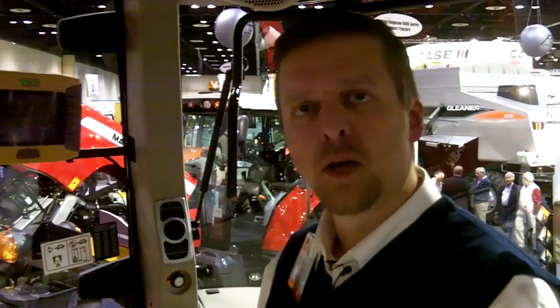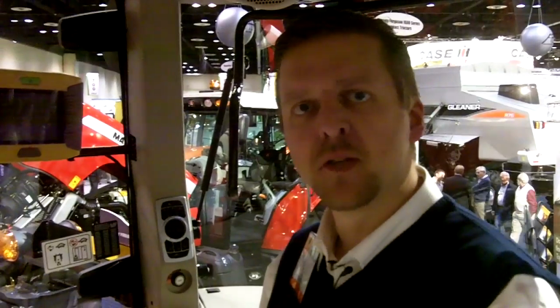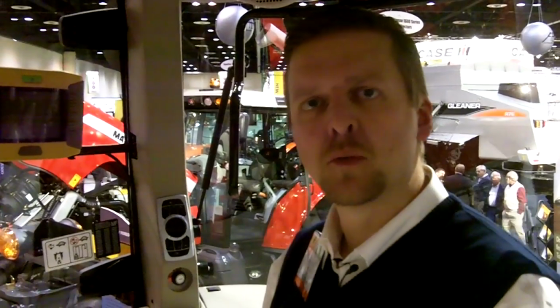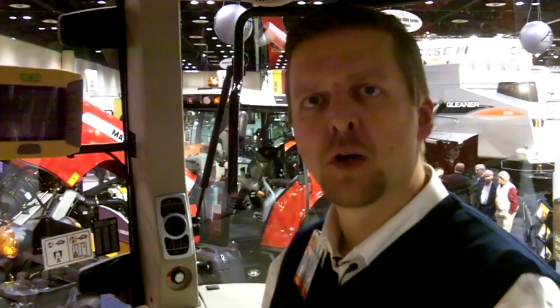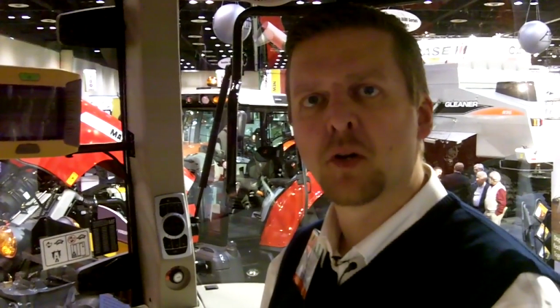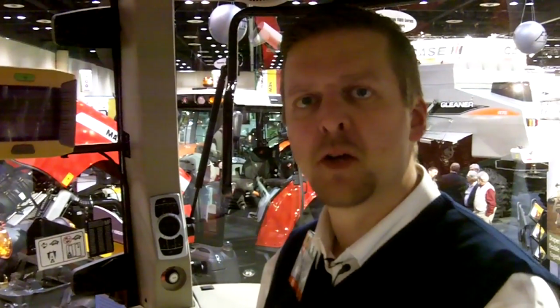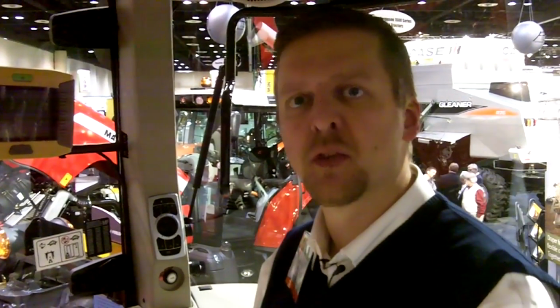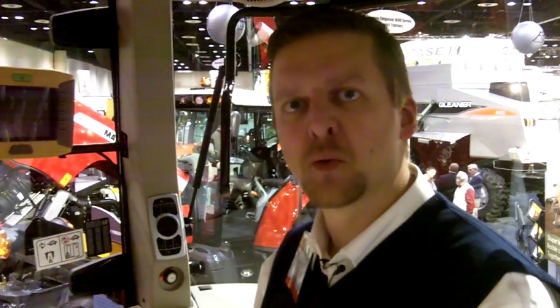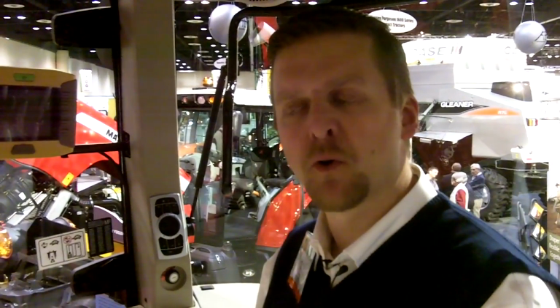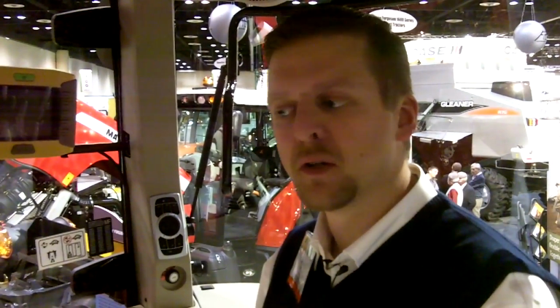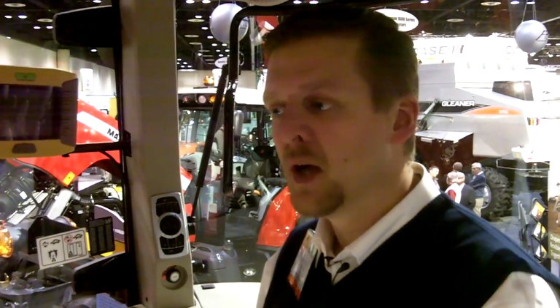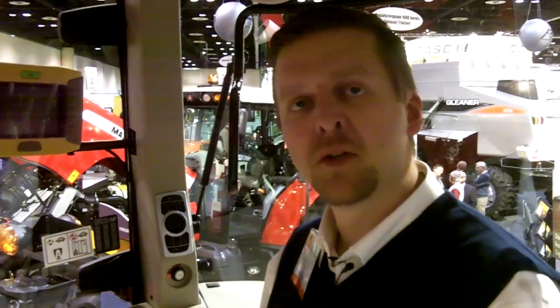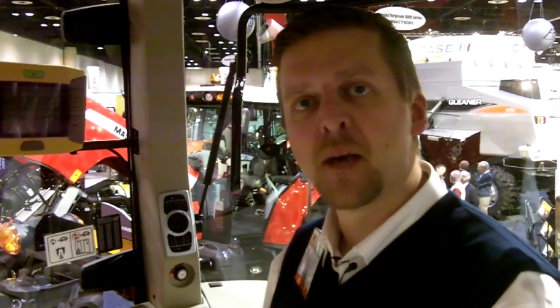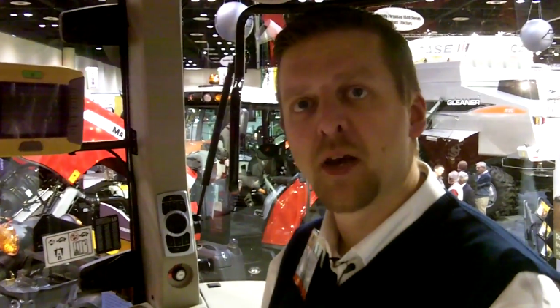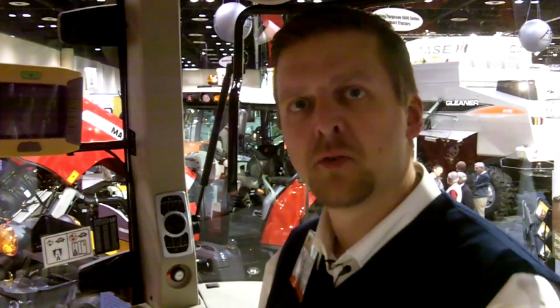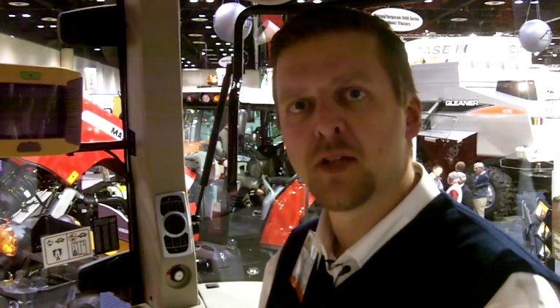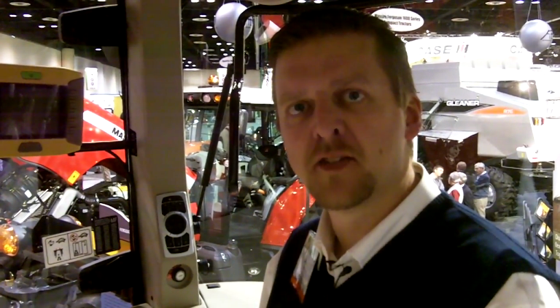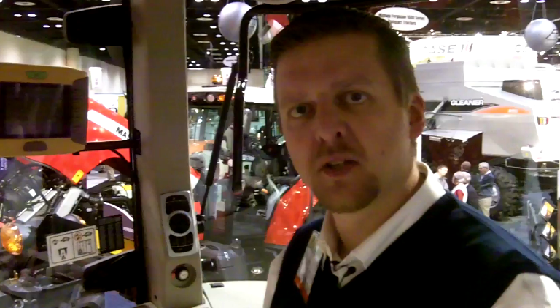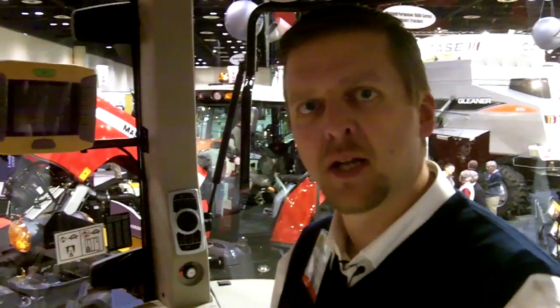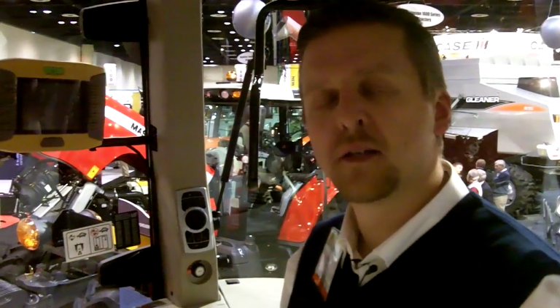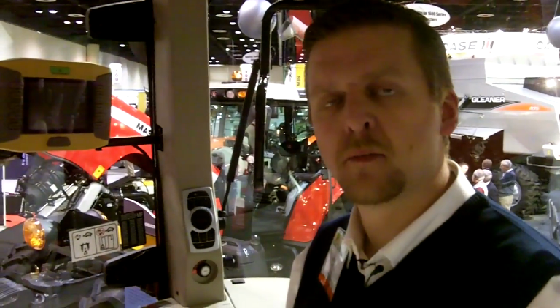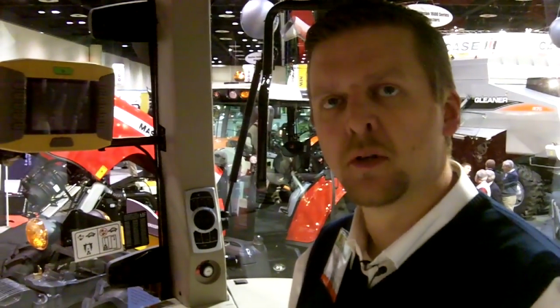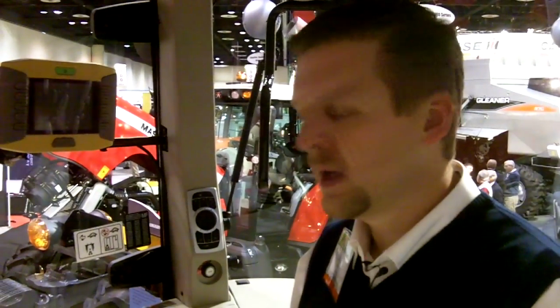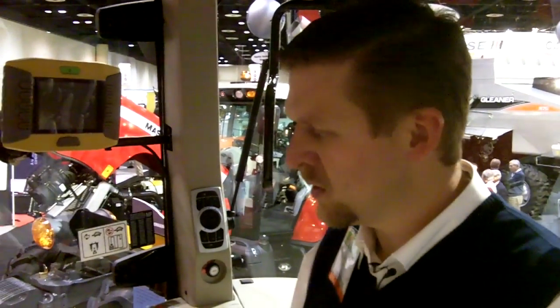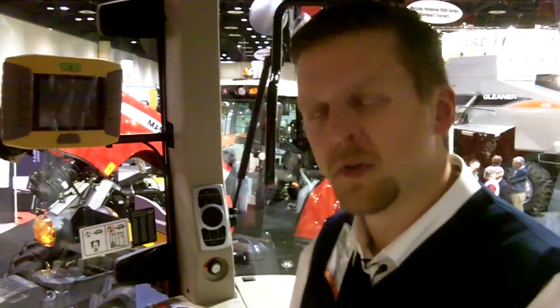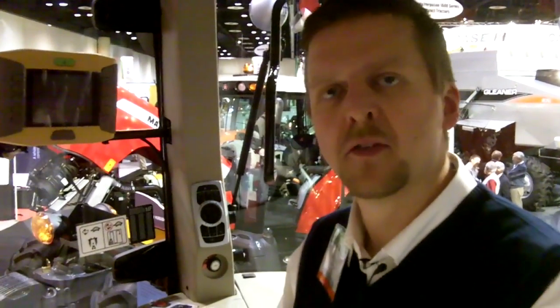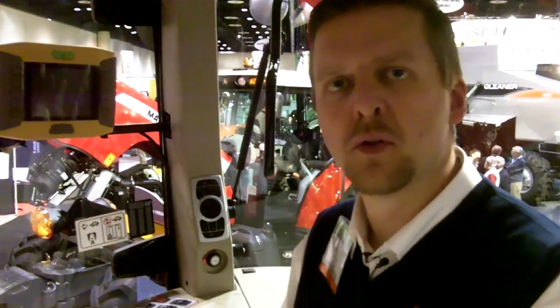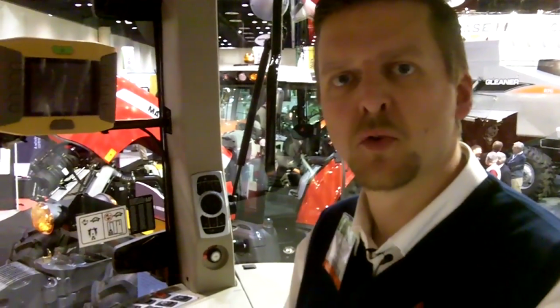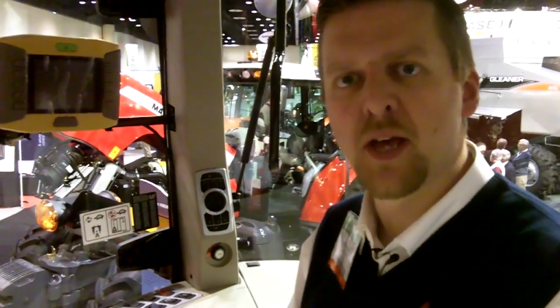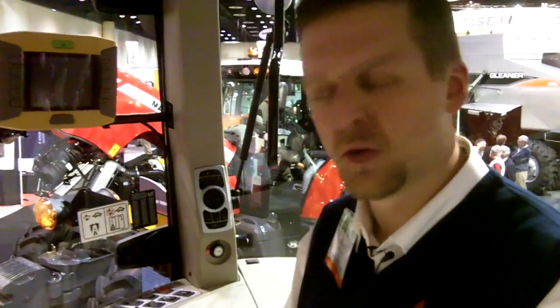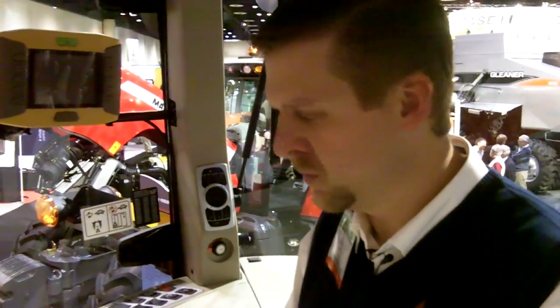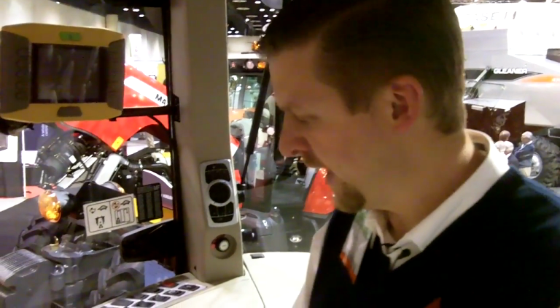I'm Jason Holt, Product Marketing Manager with Agco Corporation. I'm here in the cab of the Massey Ferguson 8660, and I'd like to take a moment and show you some of the nice new controls that we have in our new cab.